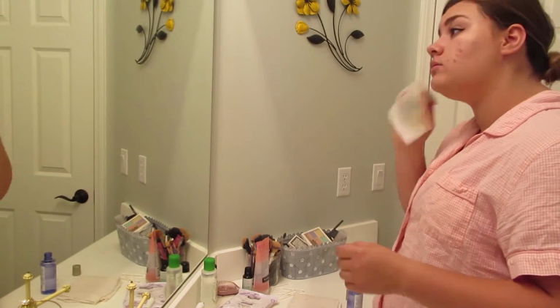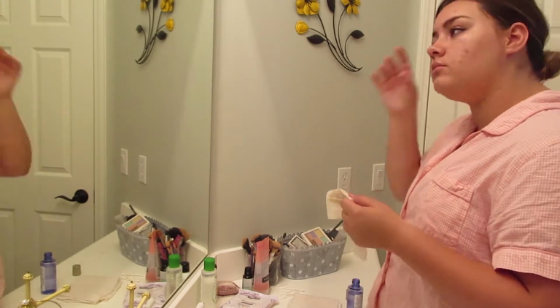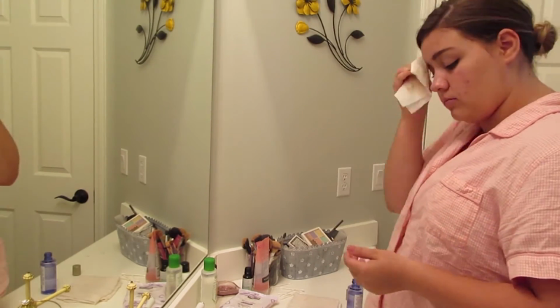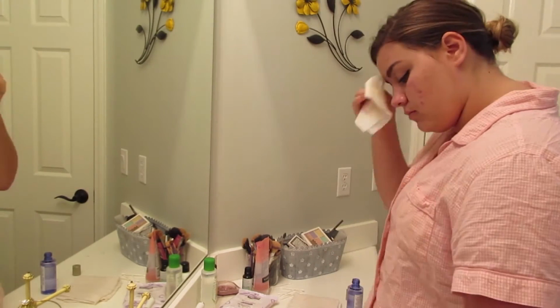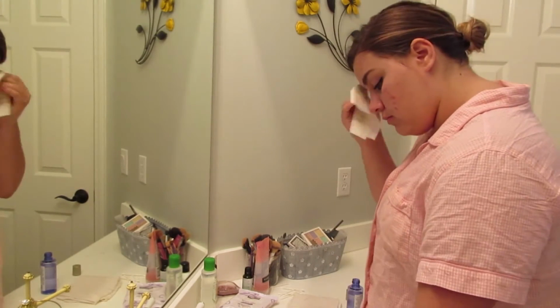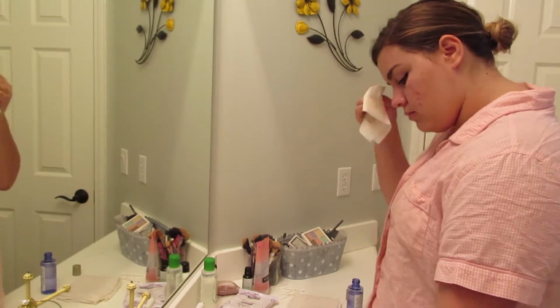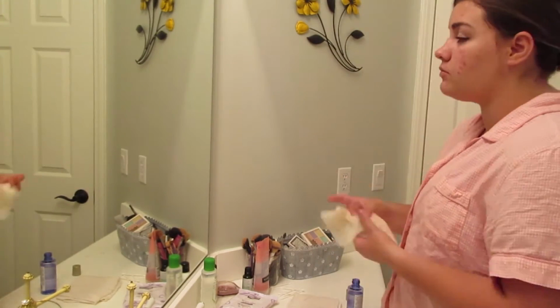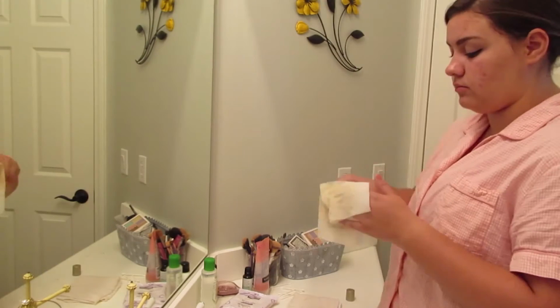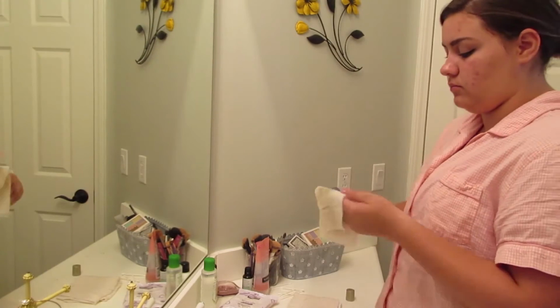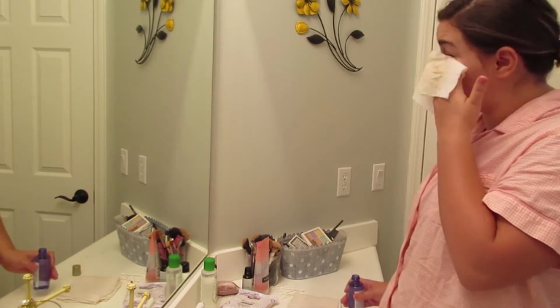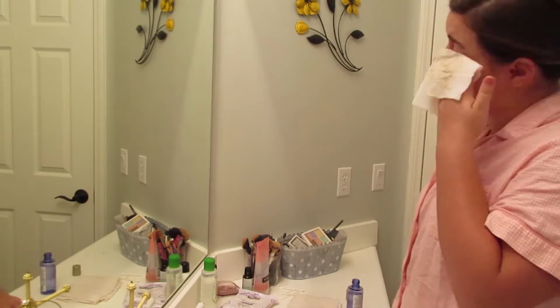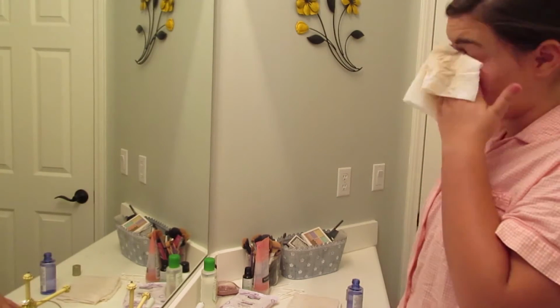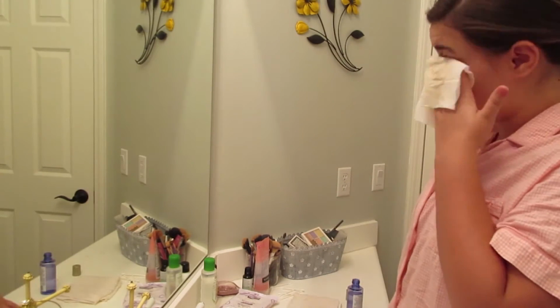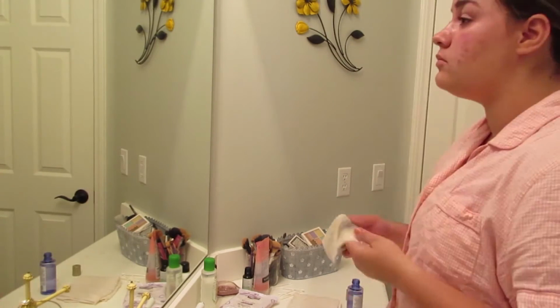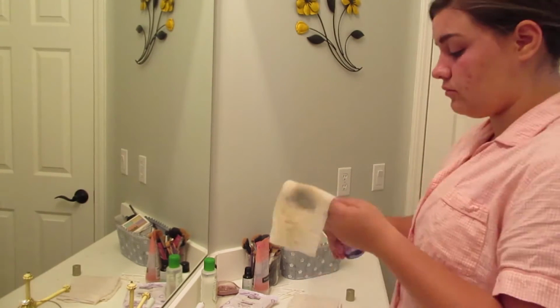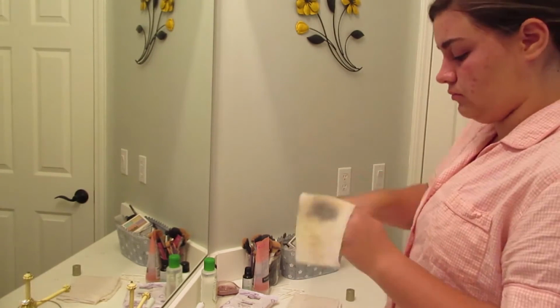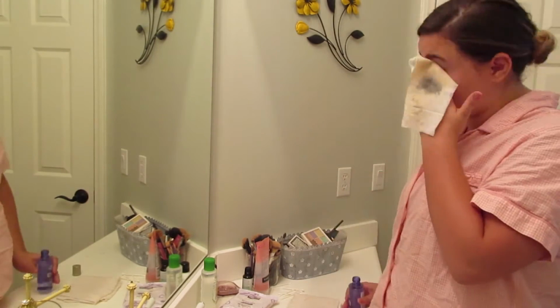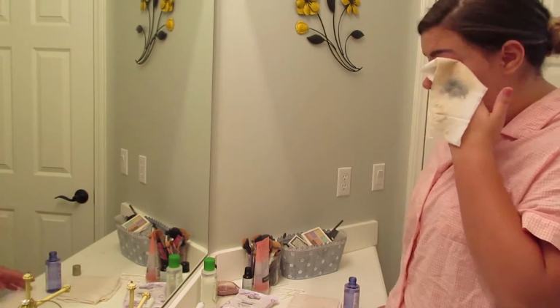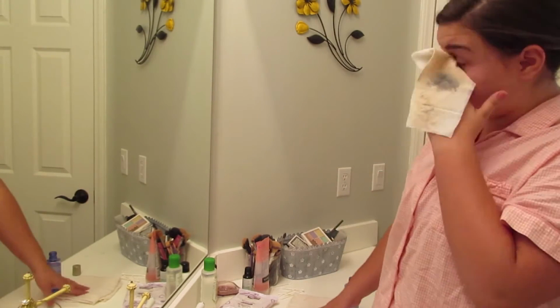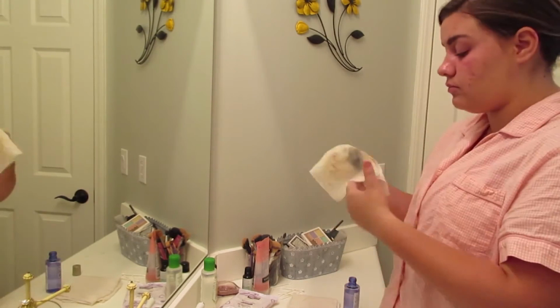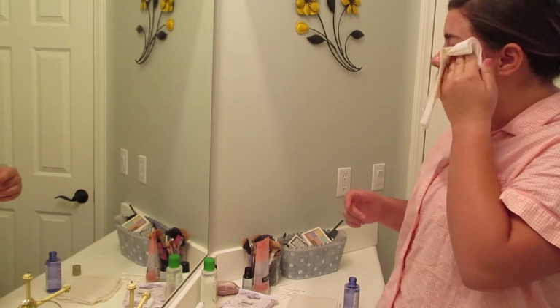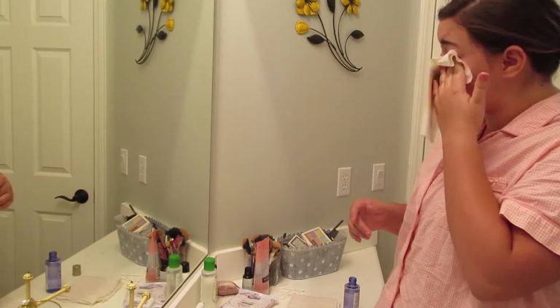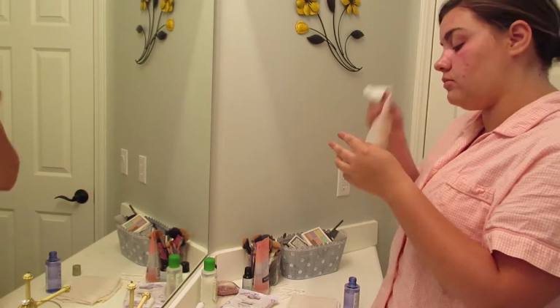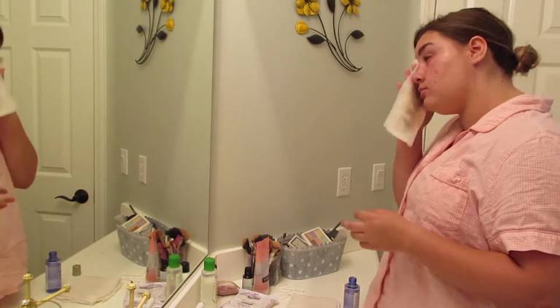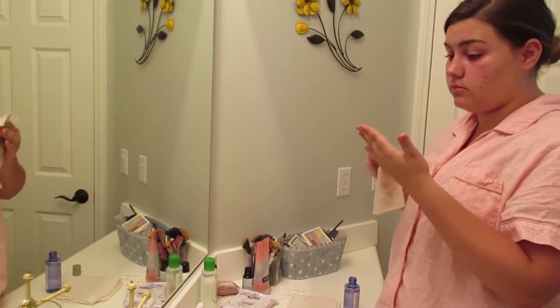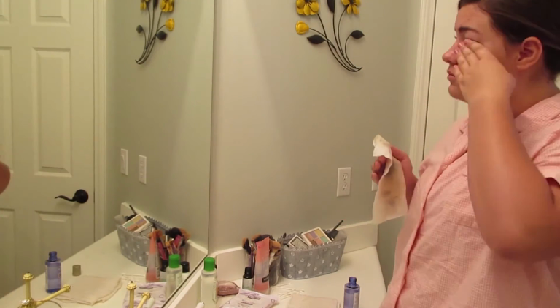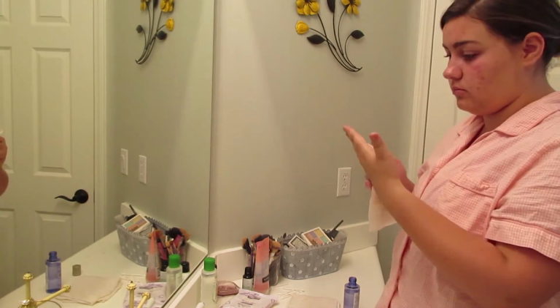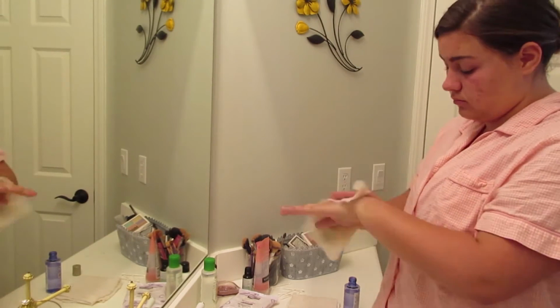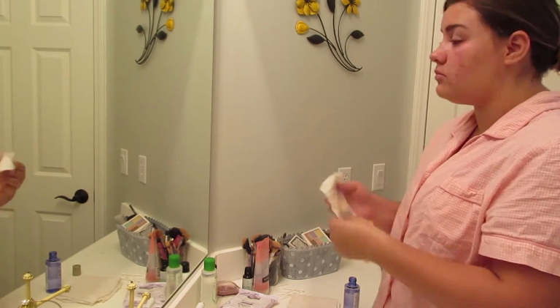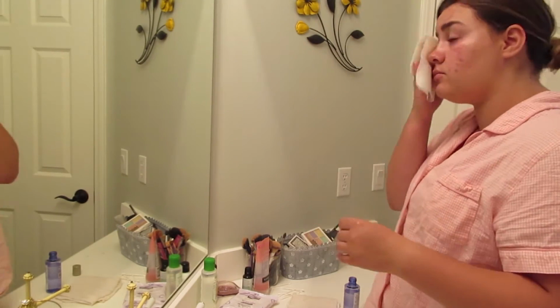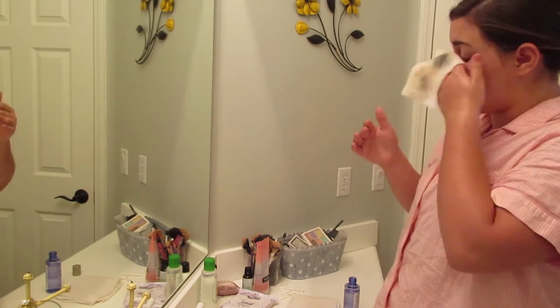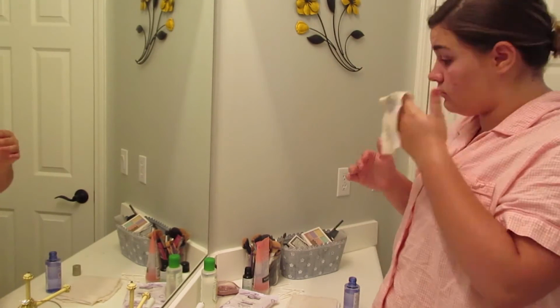I have used this product for probably about three months and I honestly love it so much, because not only does it get off all of the makeup, it gets off the really hard makeup such as Benefit's They're Real mascara.